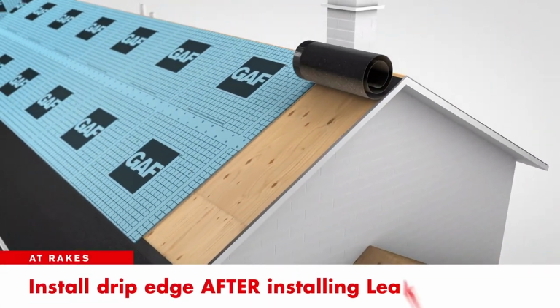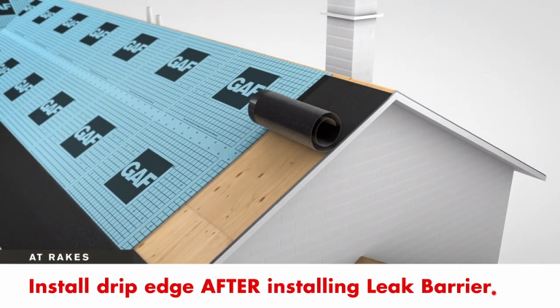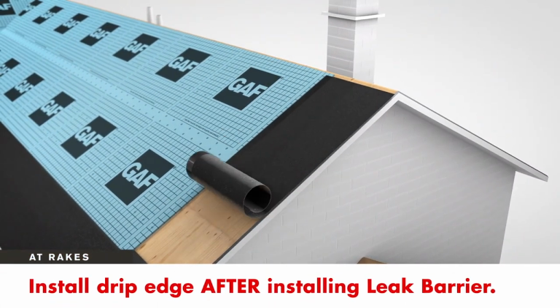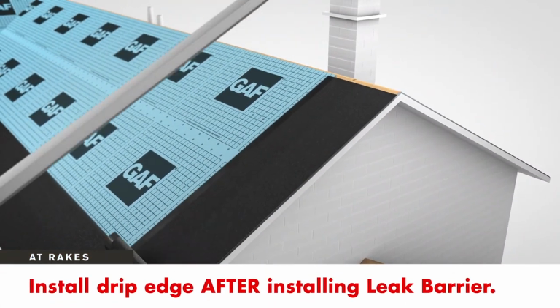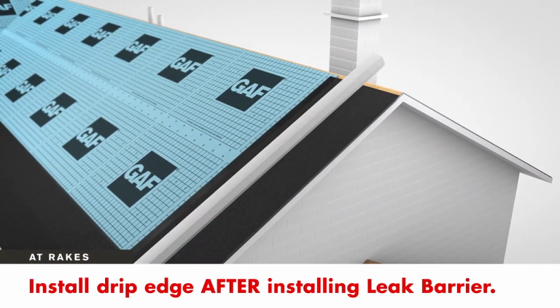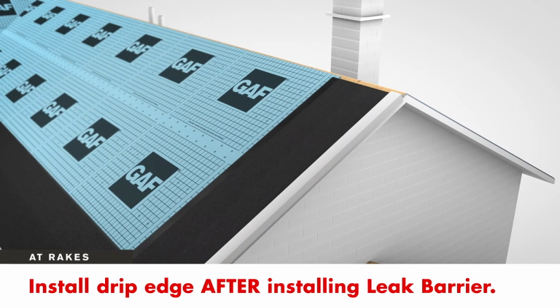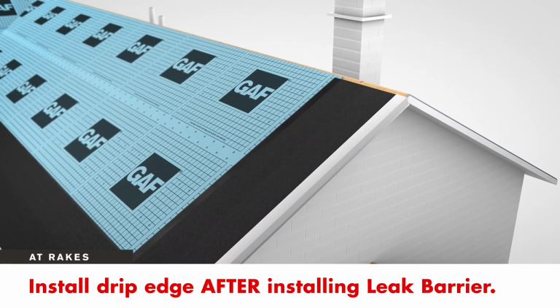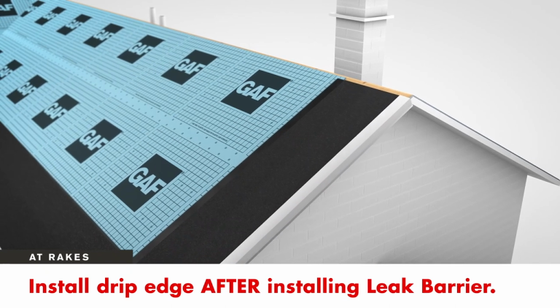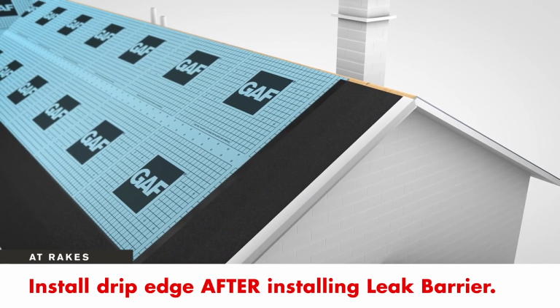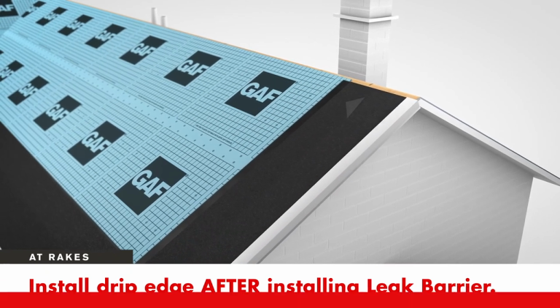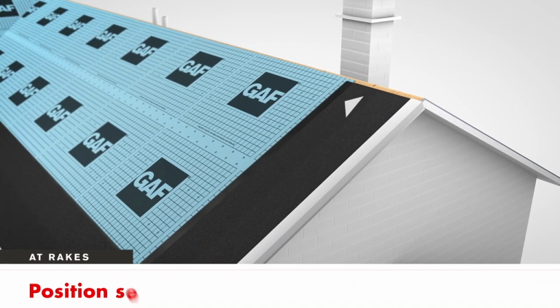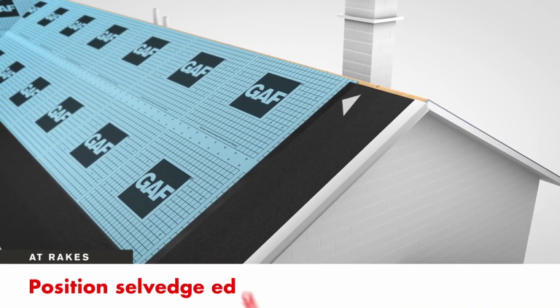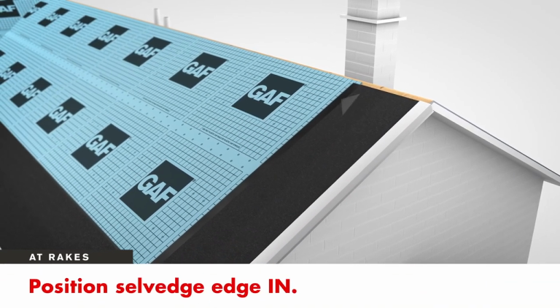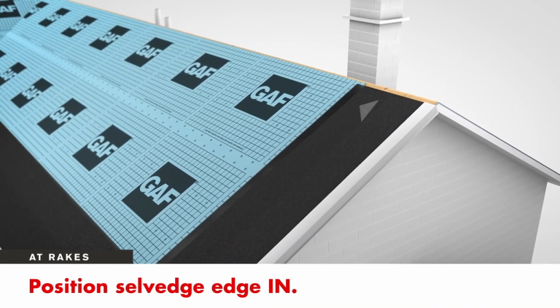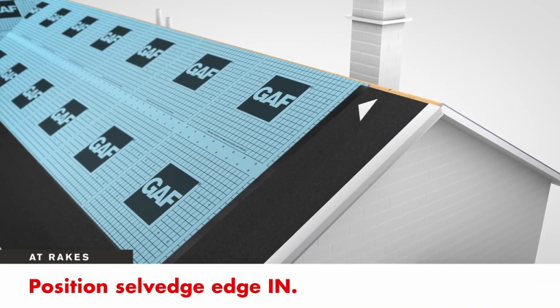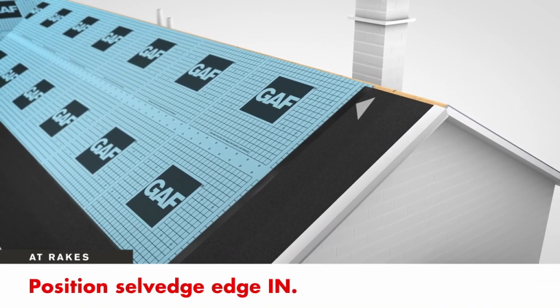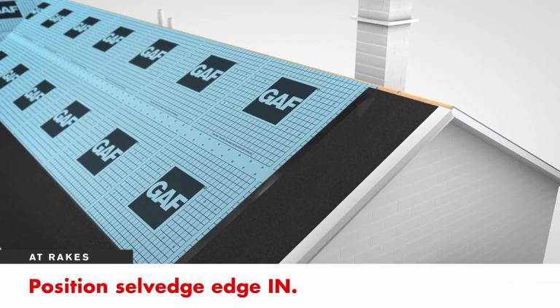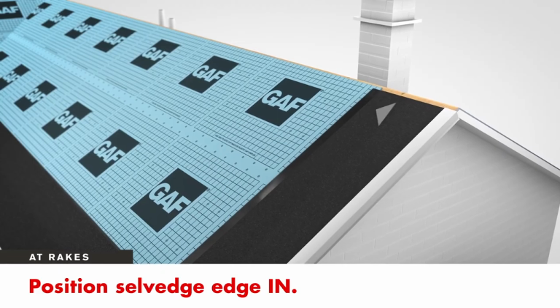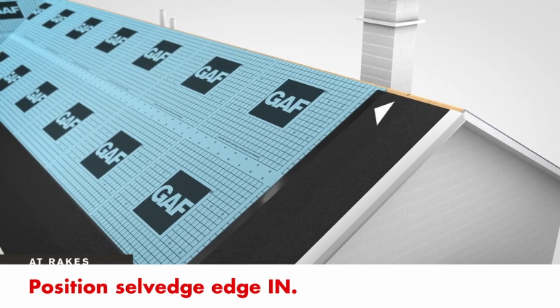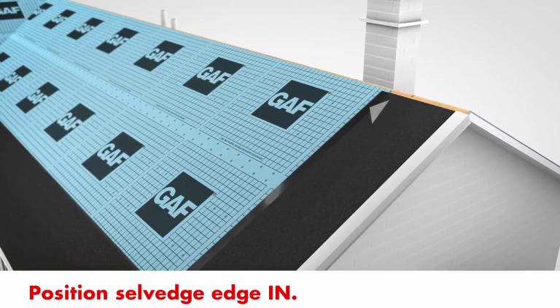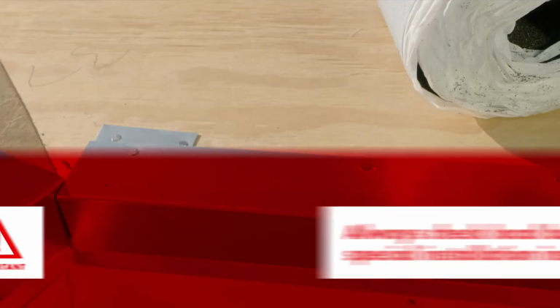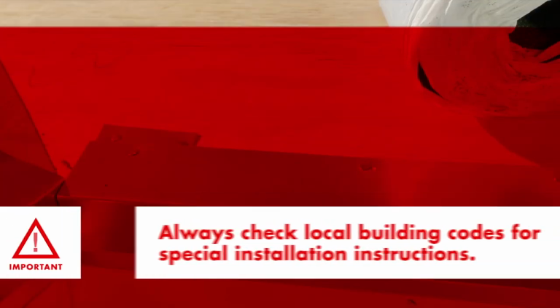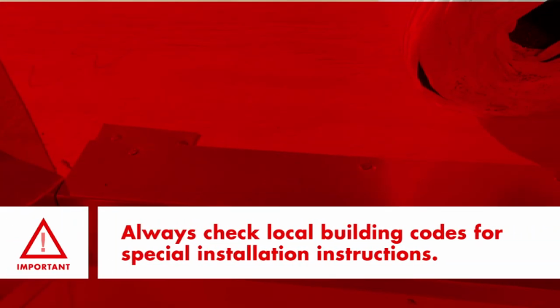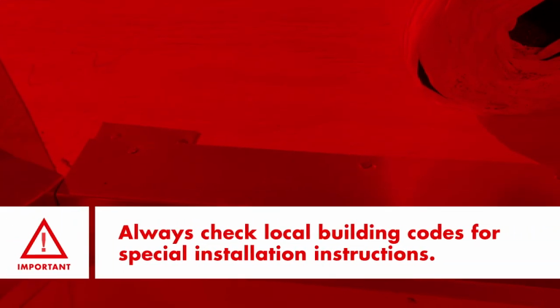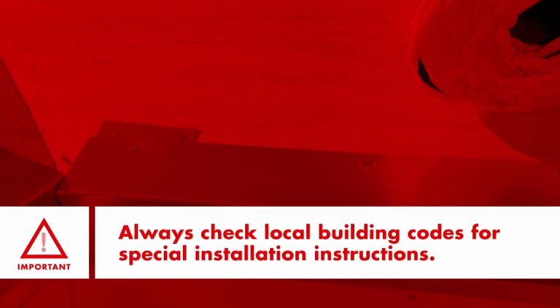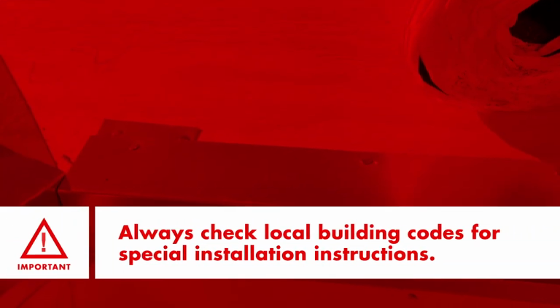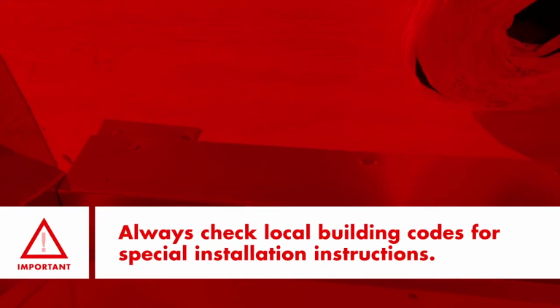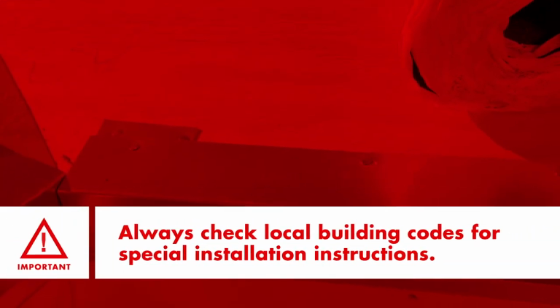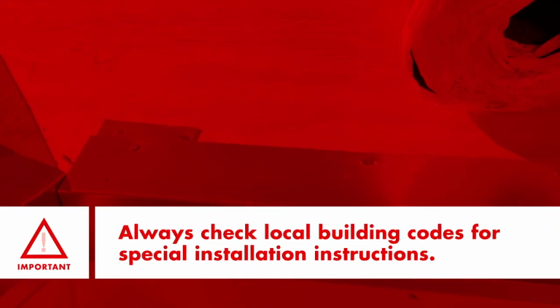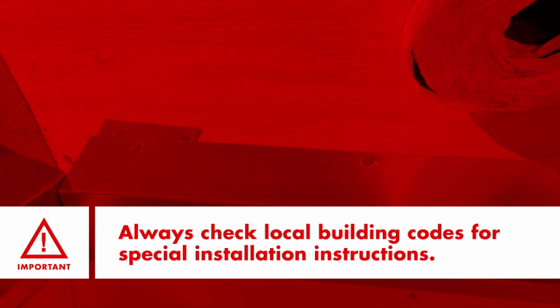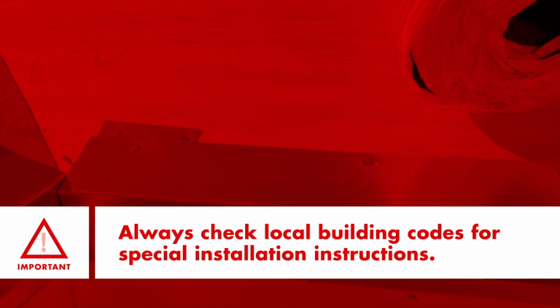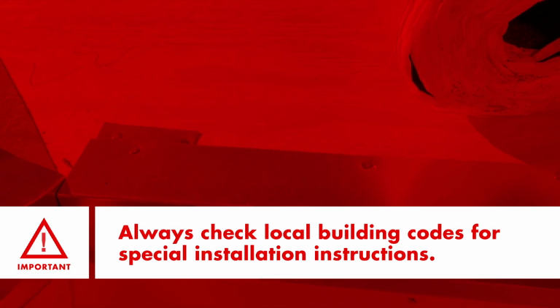At rakes, install the drip edge after installing the leak barrier. The salvage edge should be positioned toward the interior of the roof deck. Always check local building codes, as some may require different installation at the eaves and rakes.